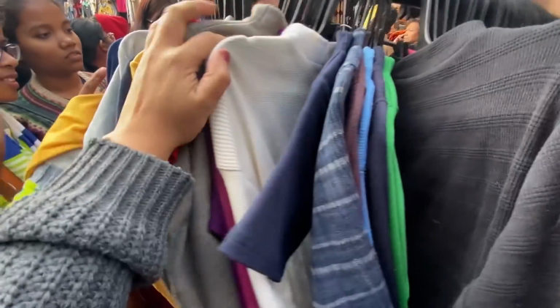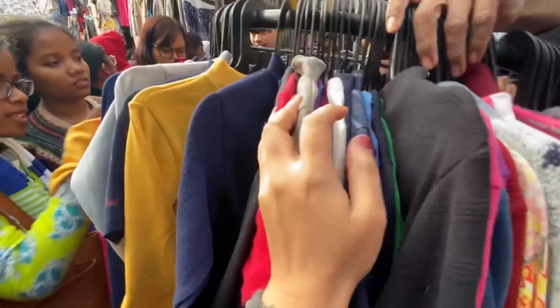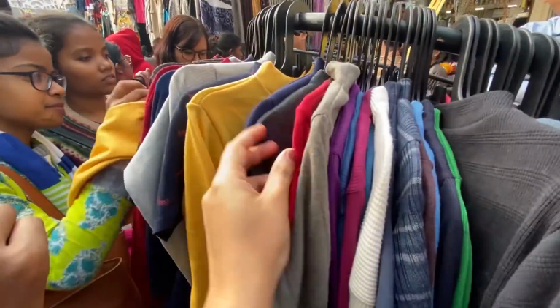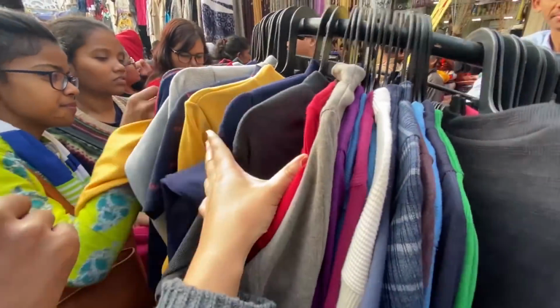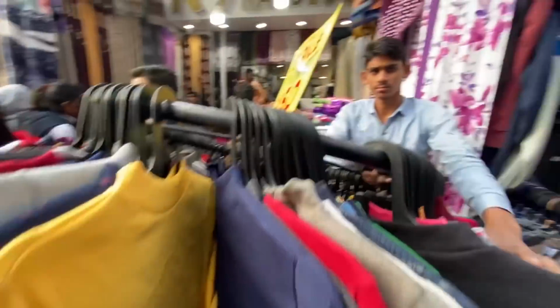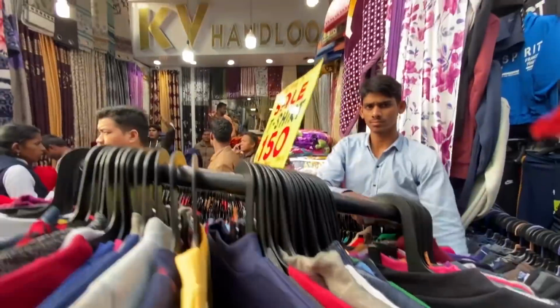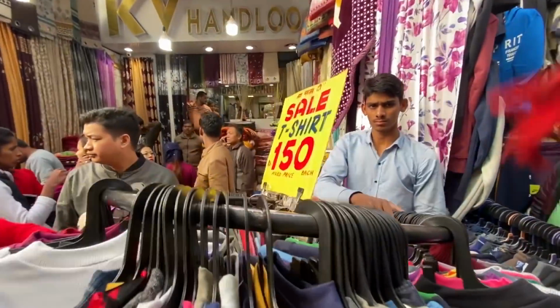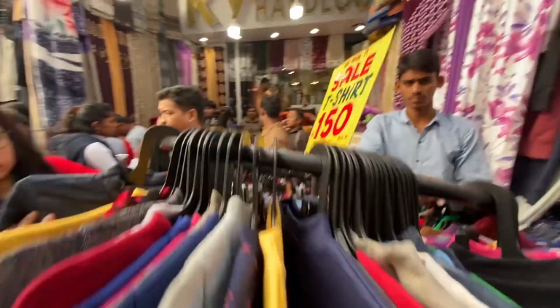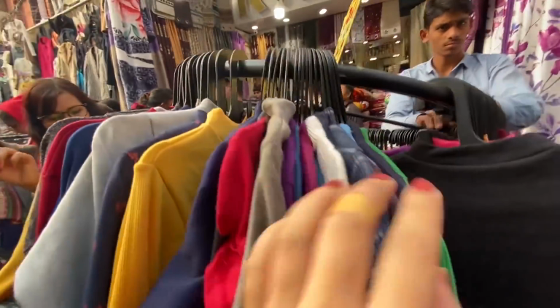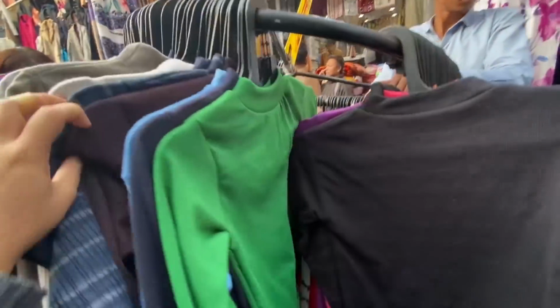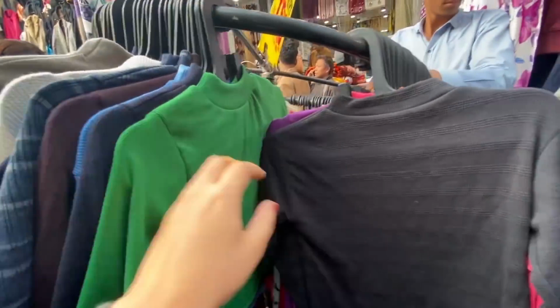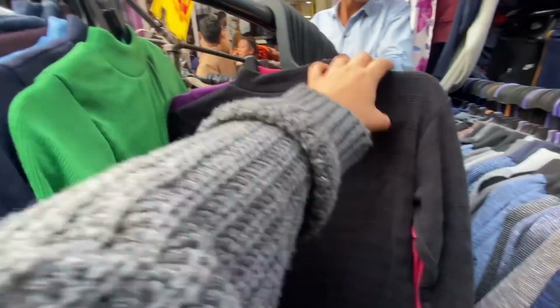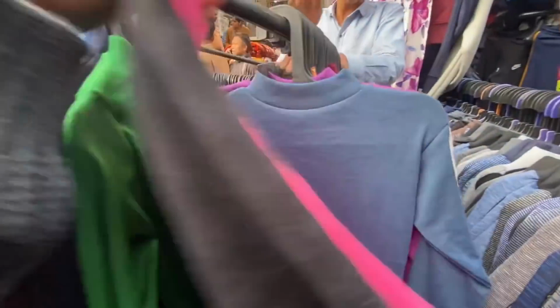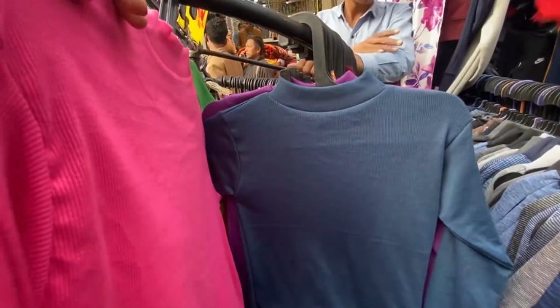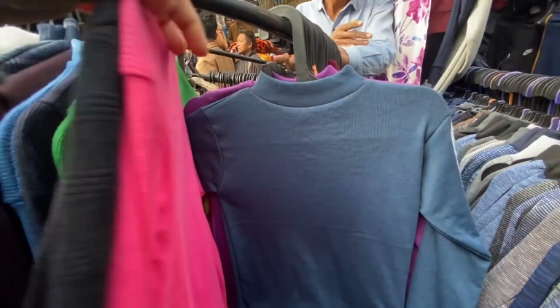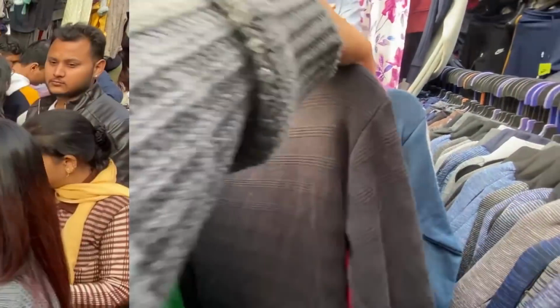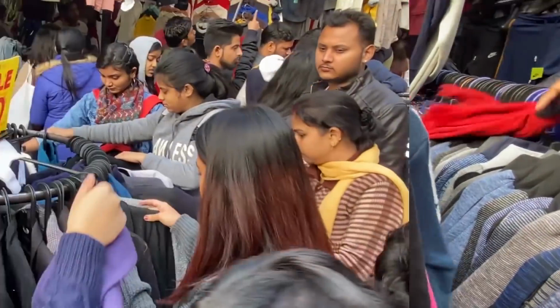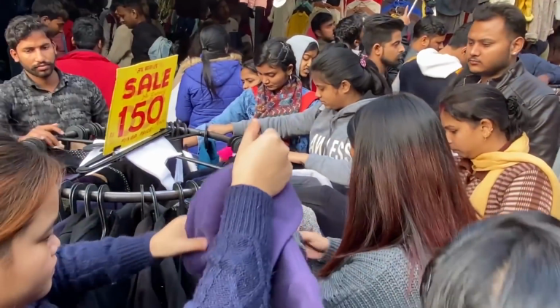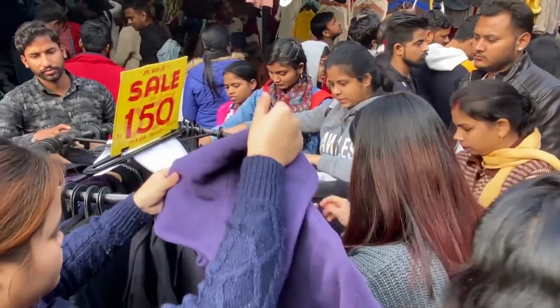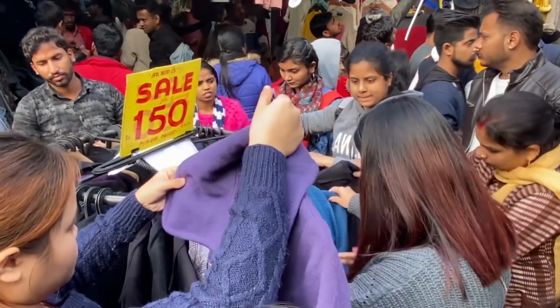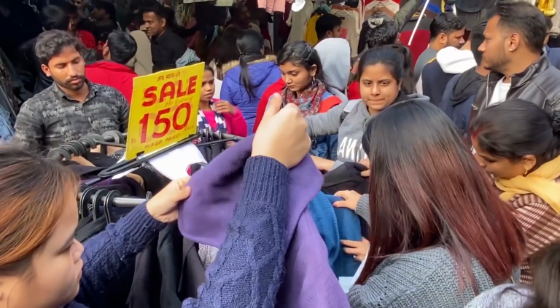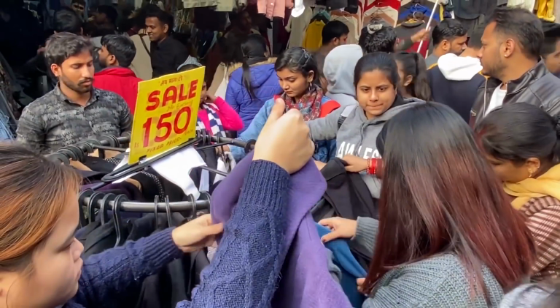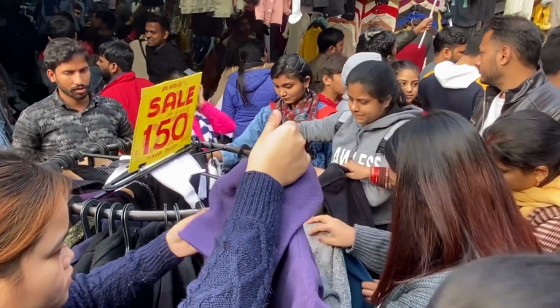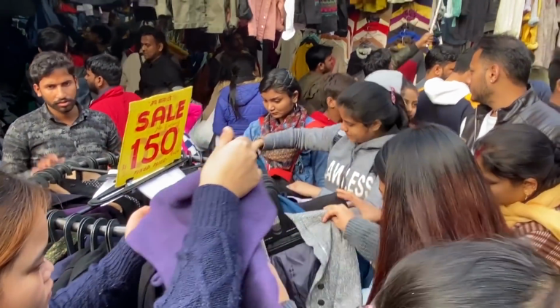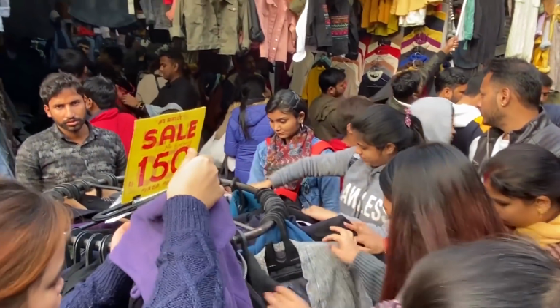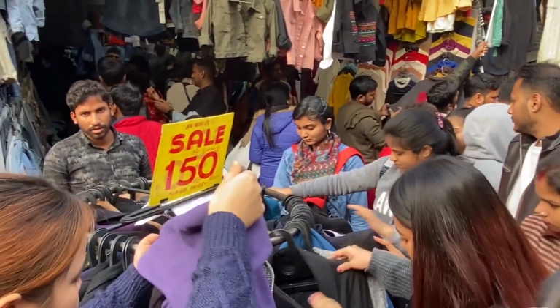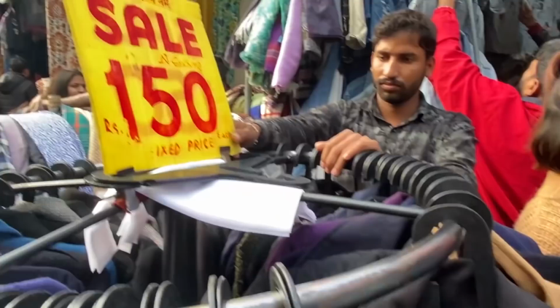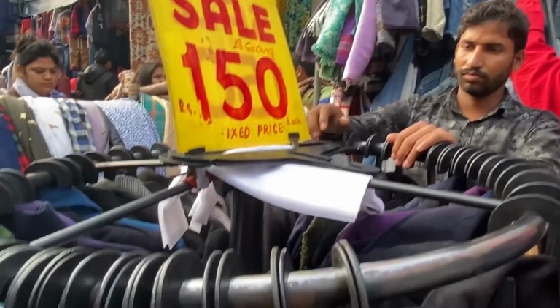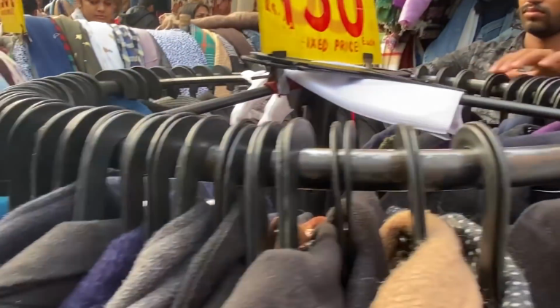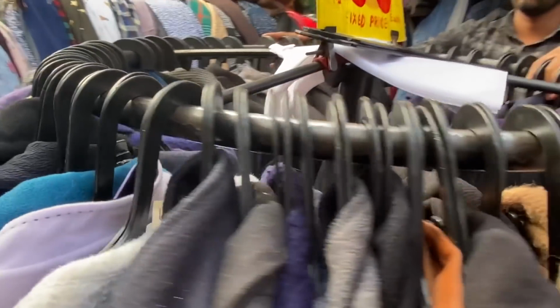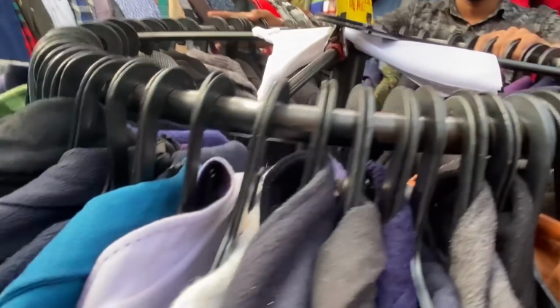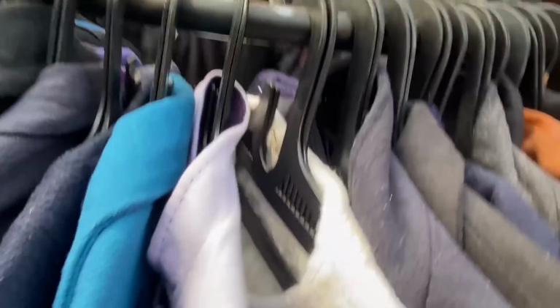Jinko warmers and high necks achhe lagte hain, Sarojni mein is baar sab itna colorful aaya hua tha - poore winter lekar aap pehante raho, aapki sardiyan achhe se niklegi. Sarojni mein aap jab bhi jao, meri tarah yeh thadiyan wagera zaroor check out karna.